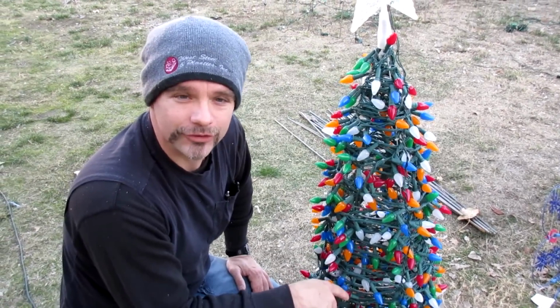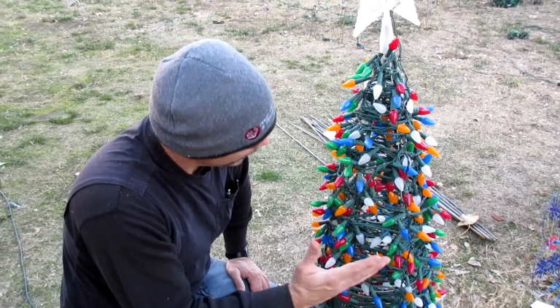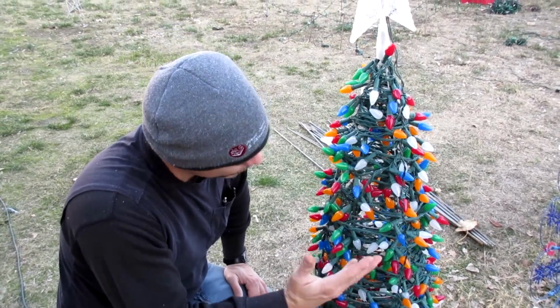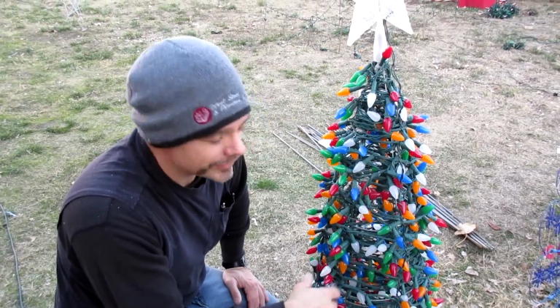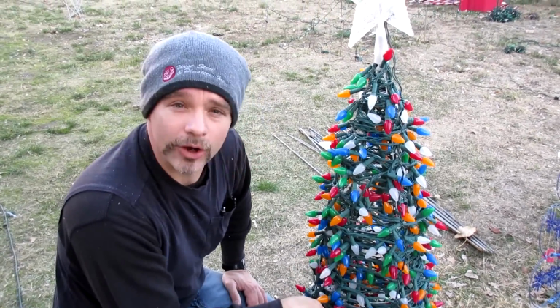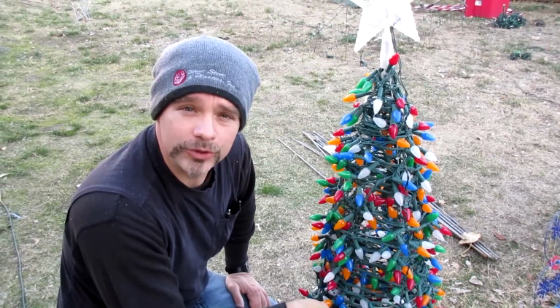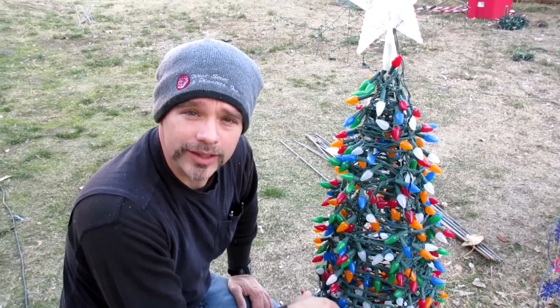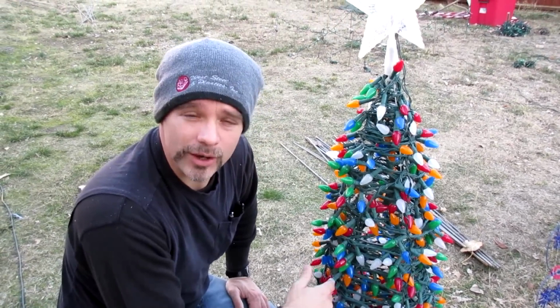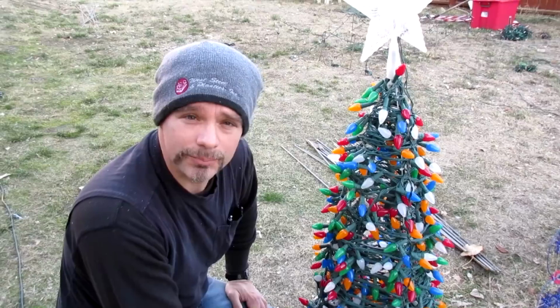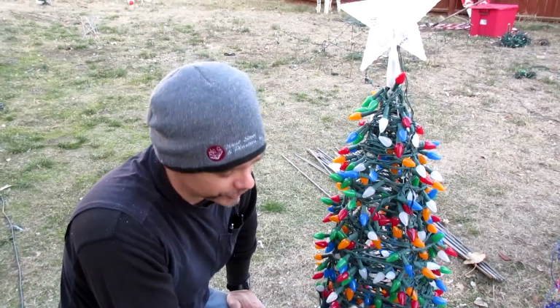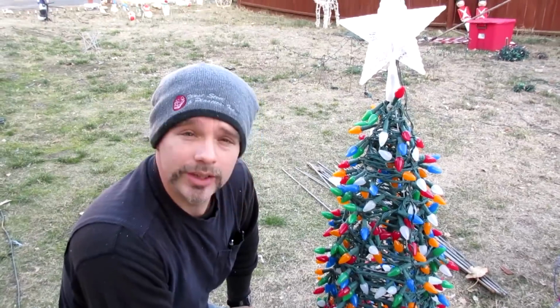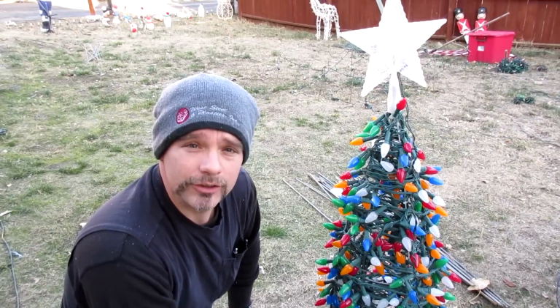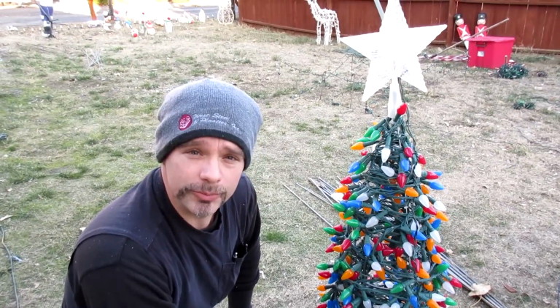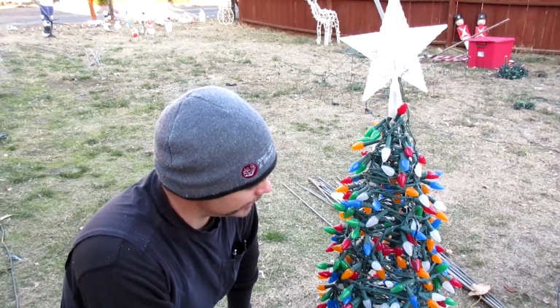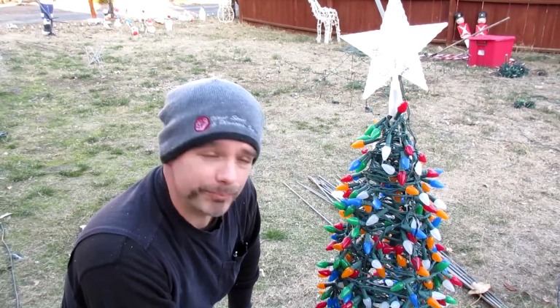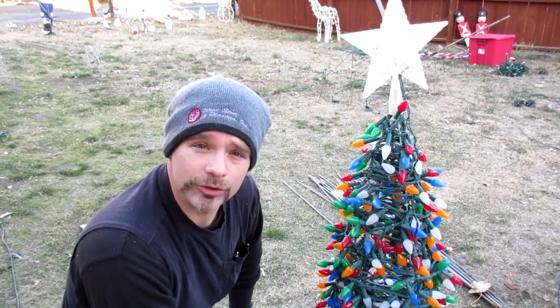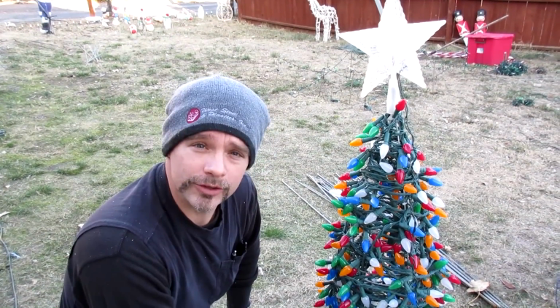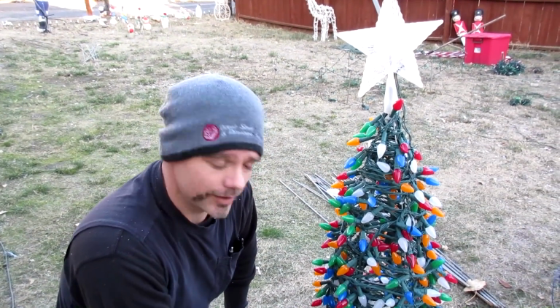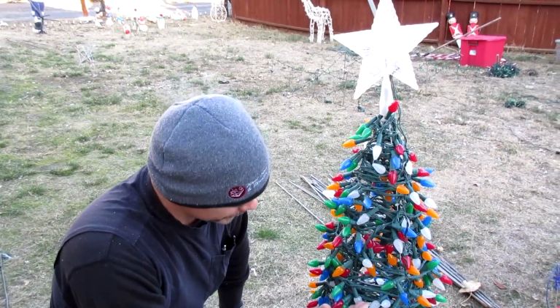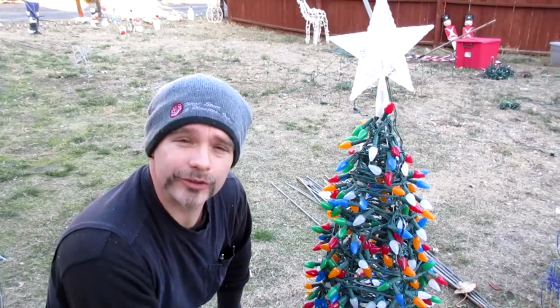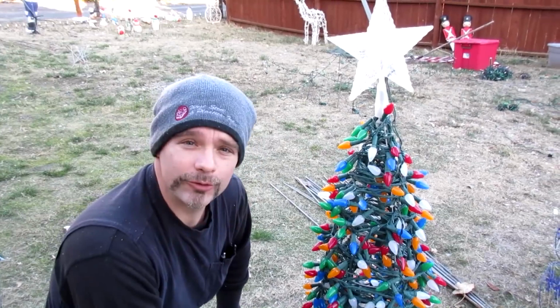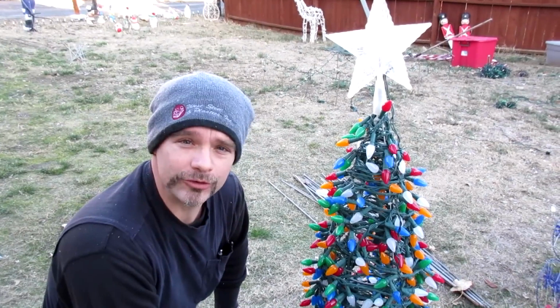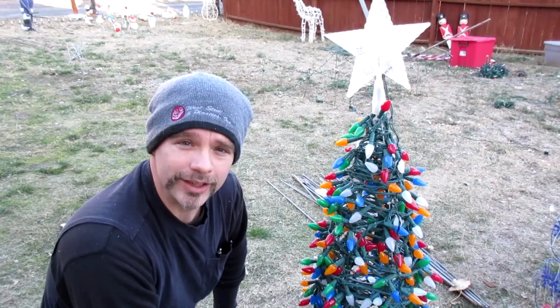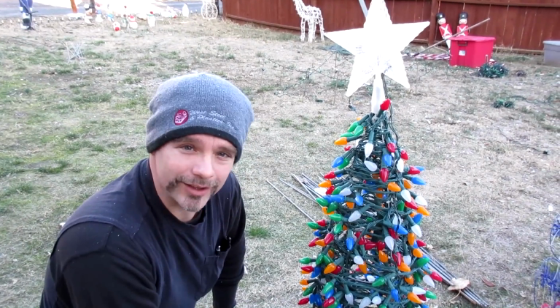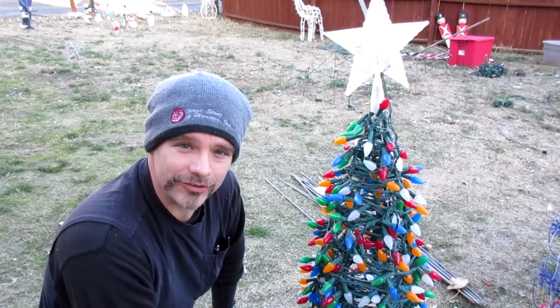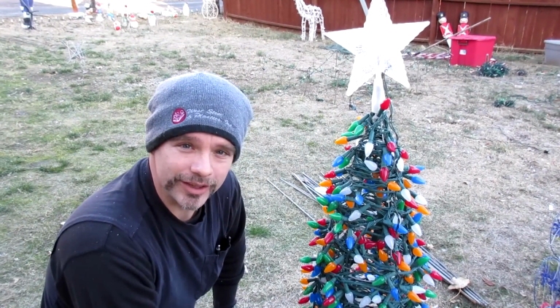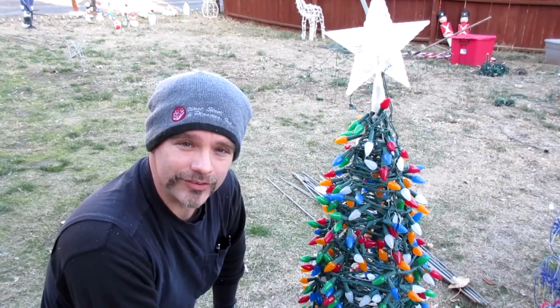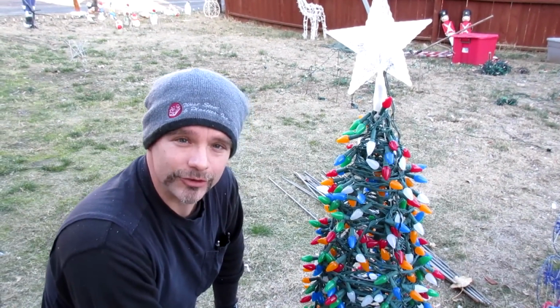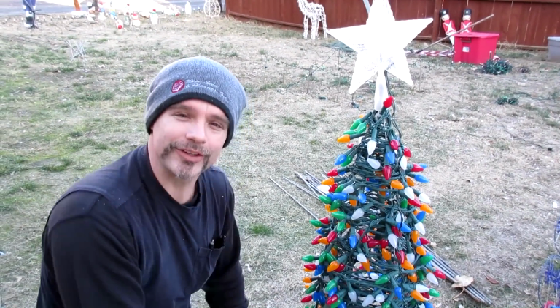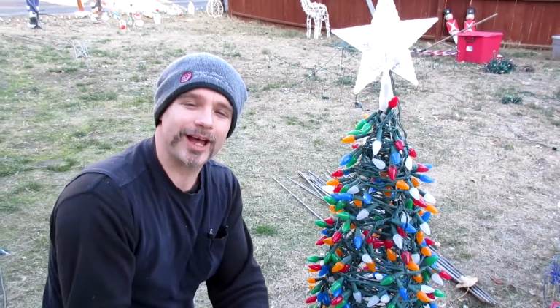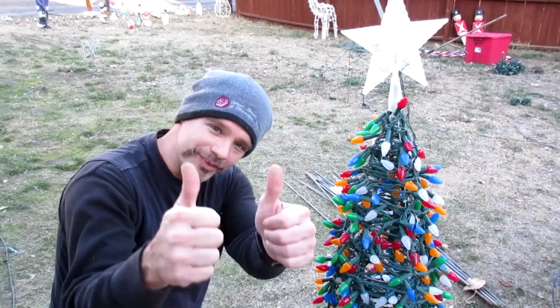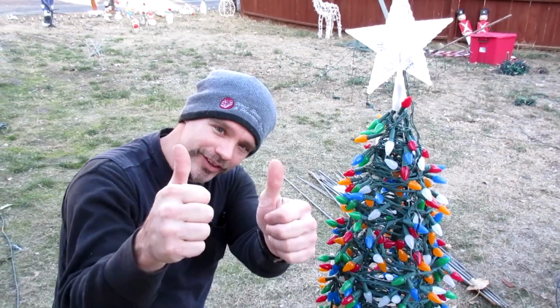I hope you like this and I hope you can set one up. If you do, shoot me a picture of your do-it-yourself Christmas tree — I'd love to see it. So until next time, see ya.